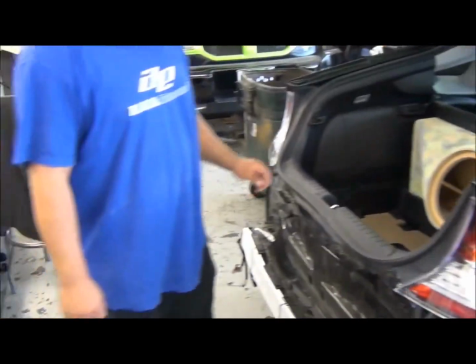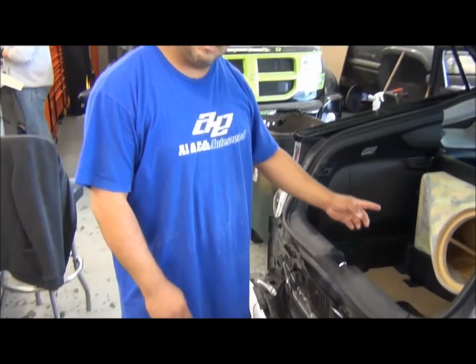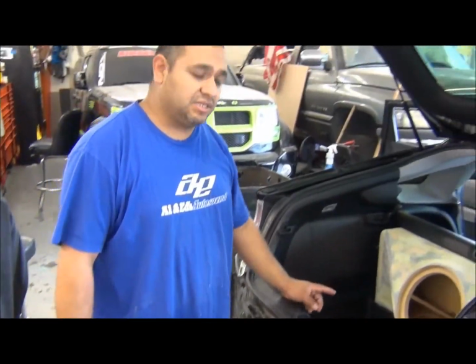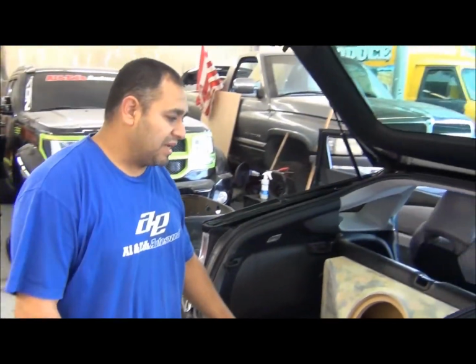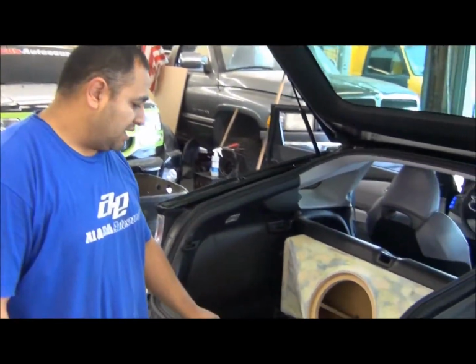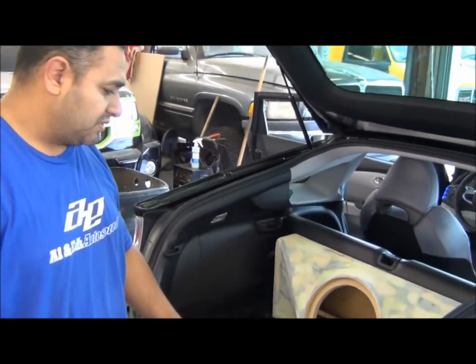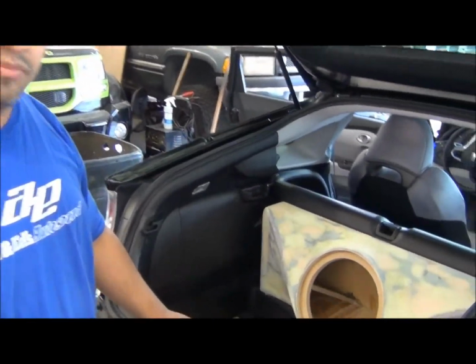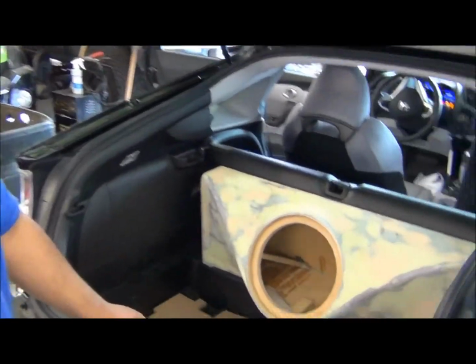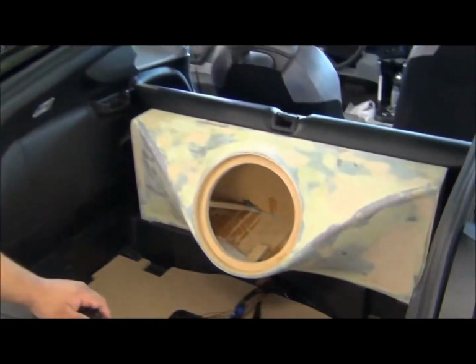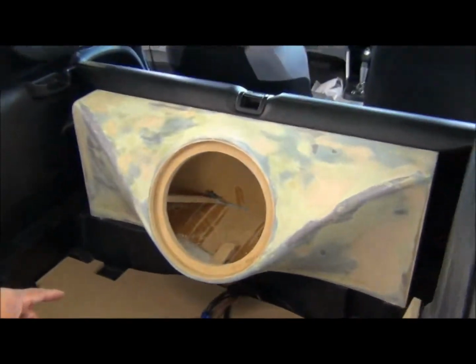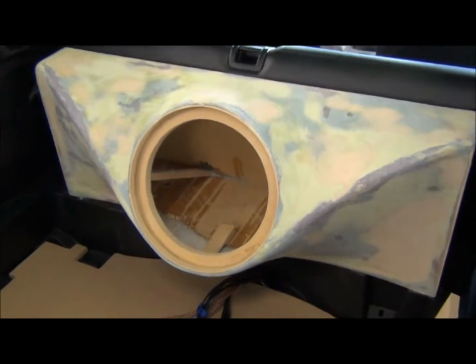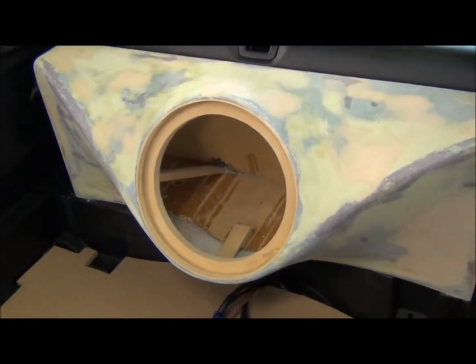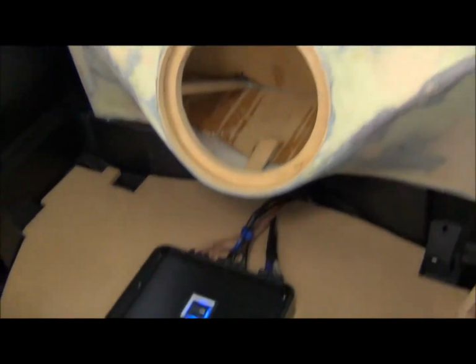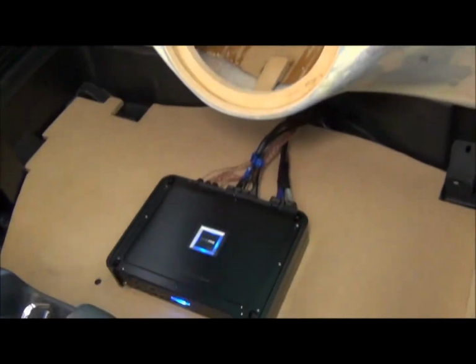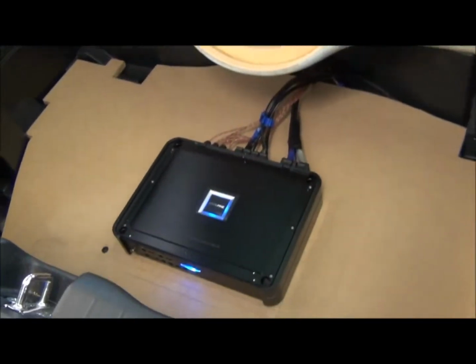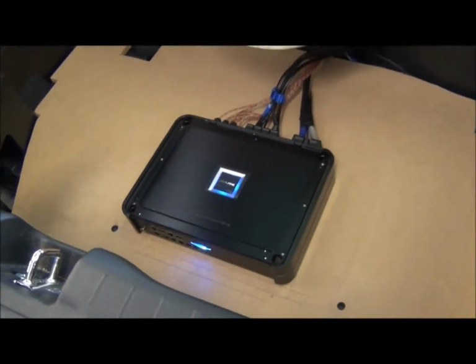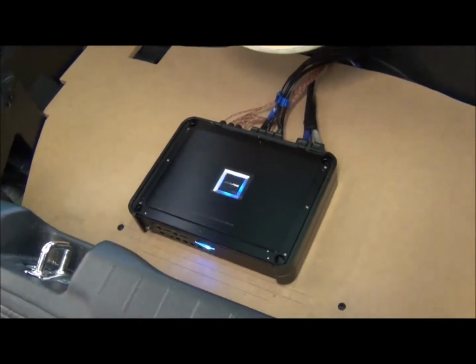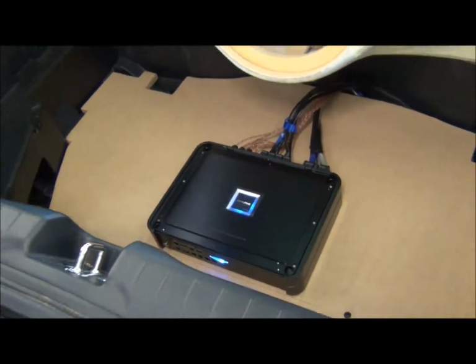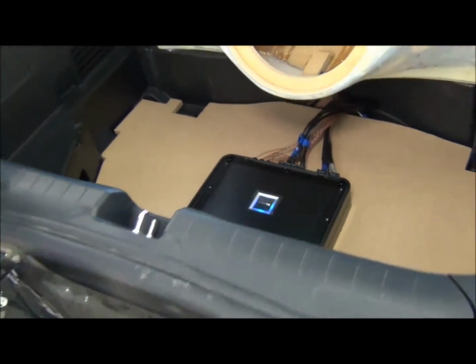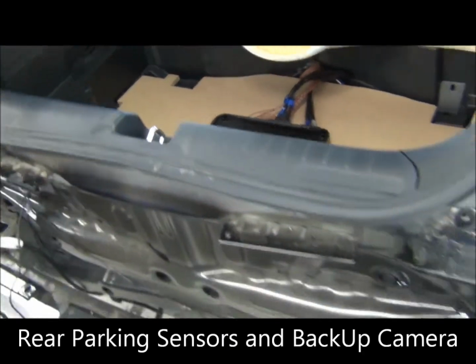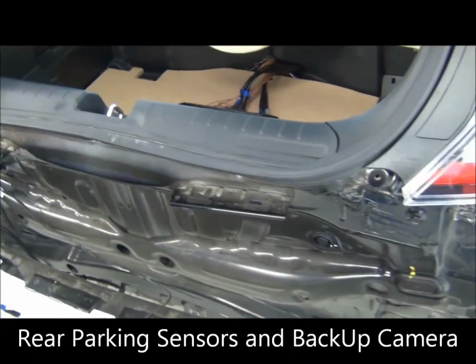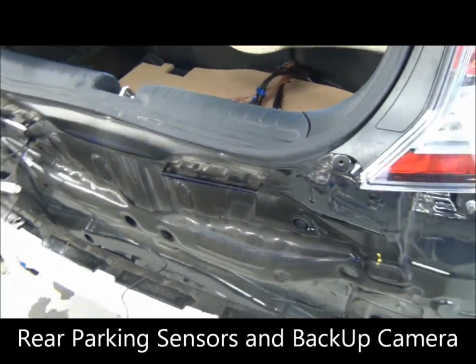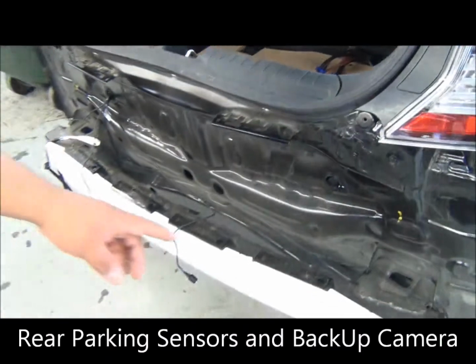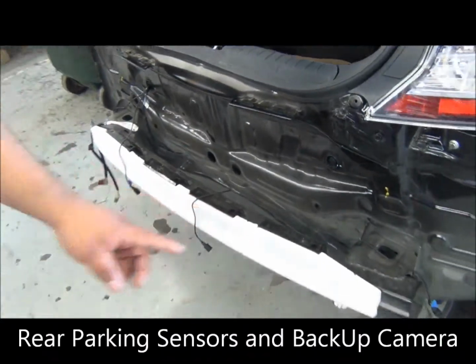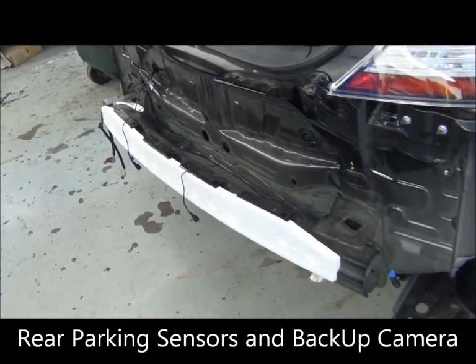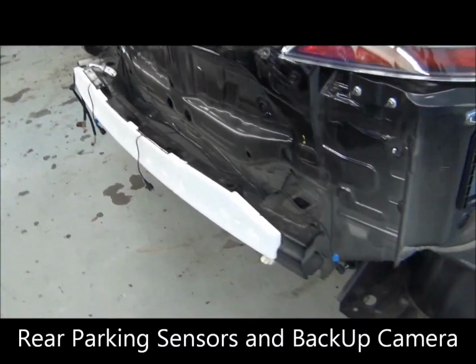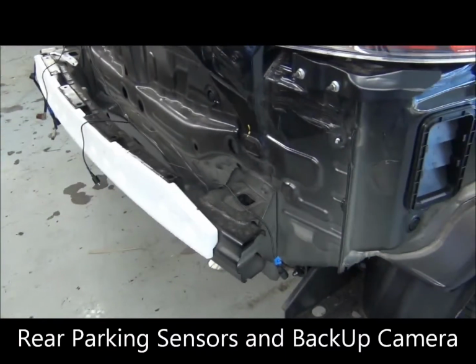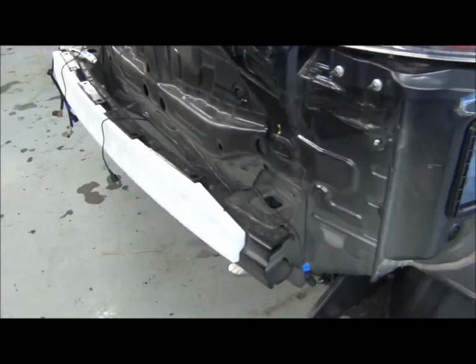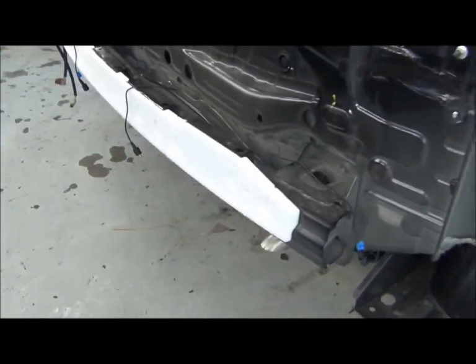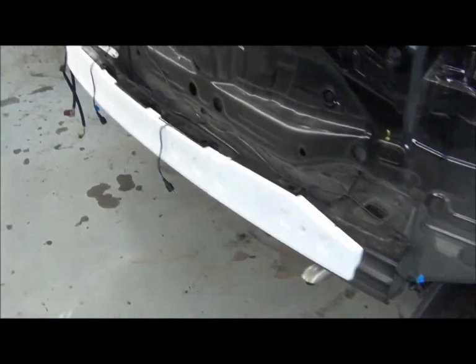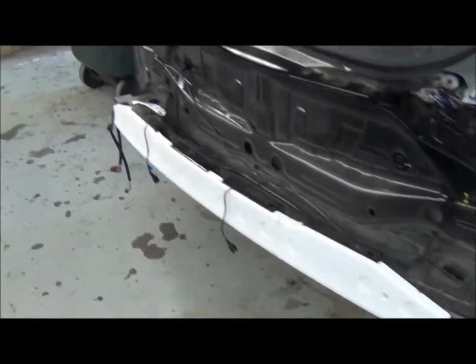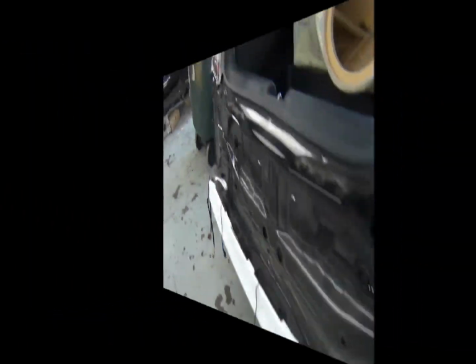Here we got a 10 inch fiberglass box for Alpine Type R. PDX 5-channel amp for the whole system, that's going to be flushed into the front floor. We're also going to put in four backup sensors, also flushed into the bumper, with a reverse camera.